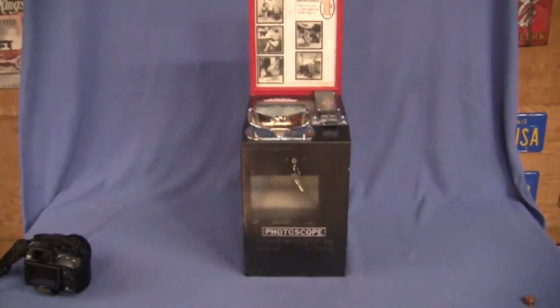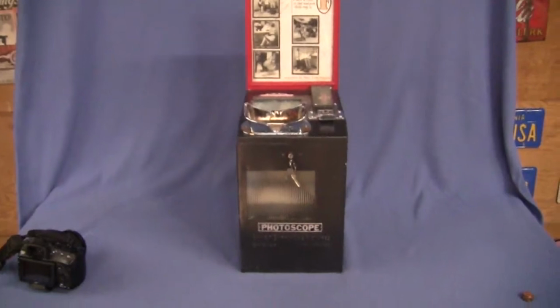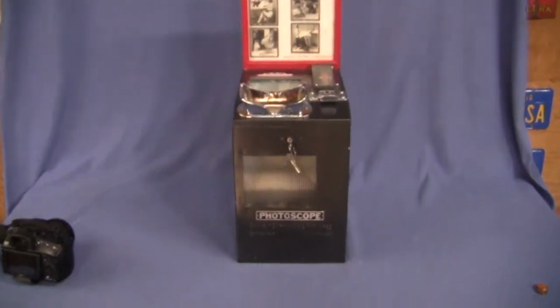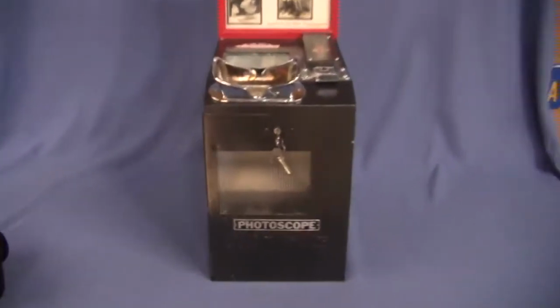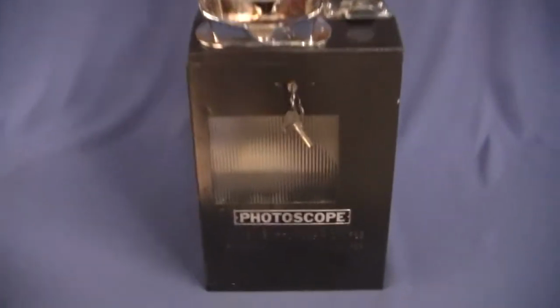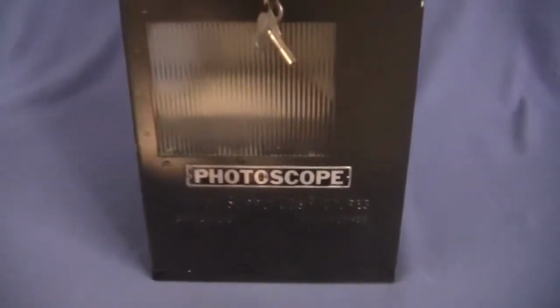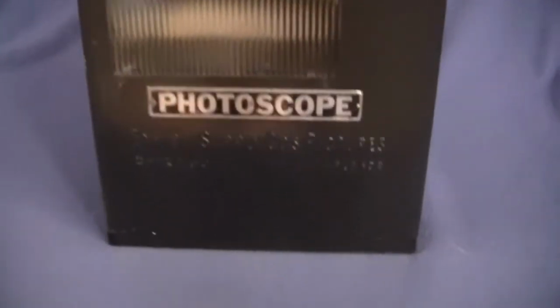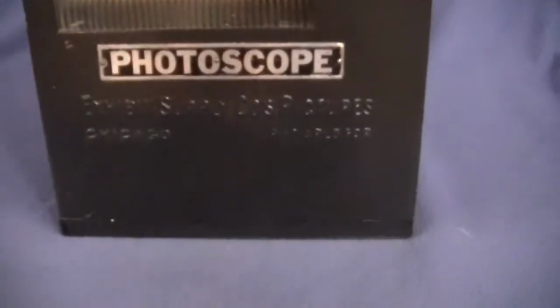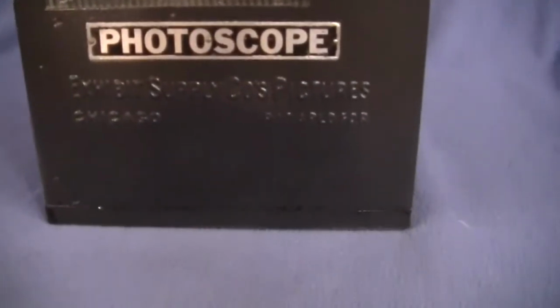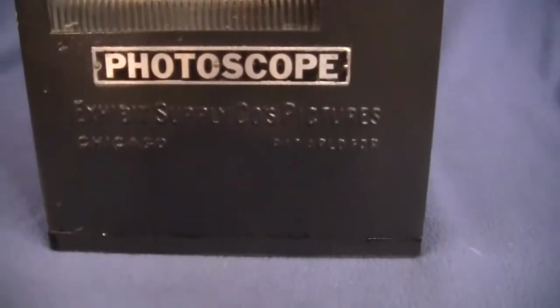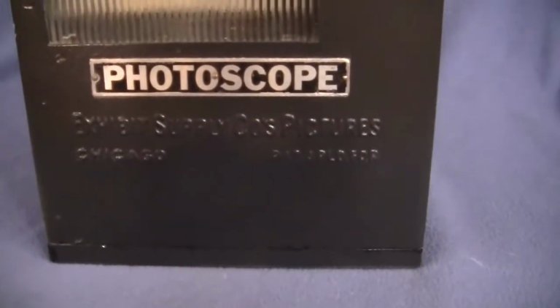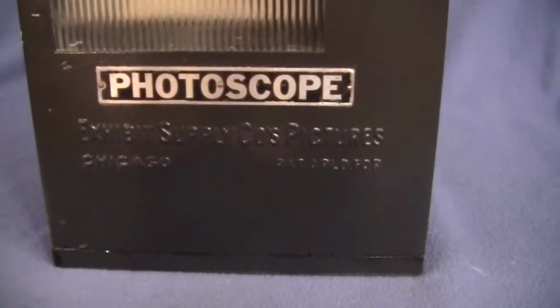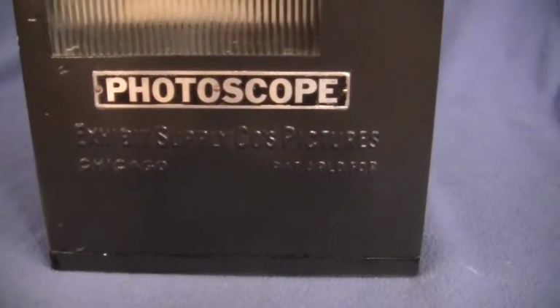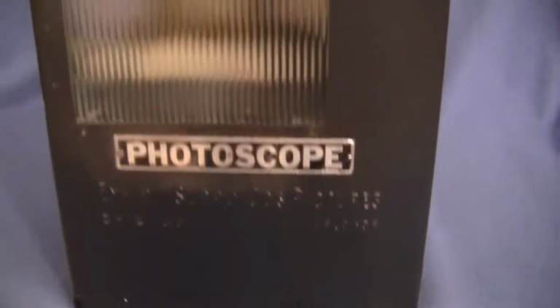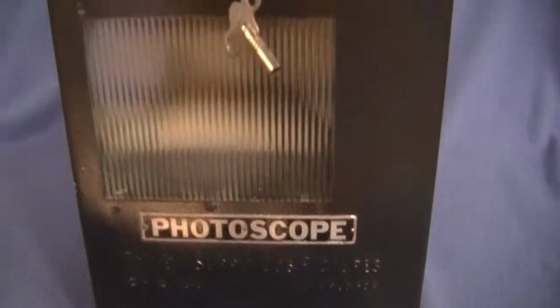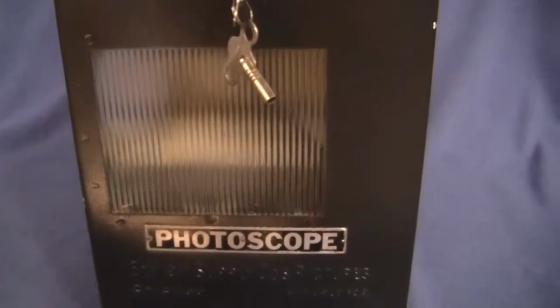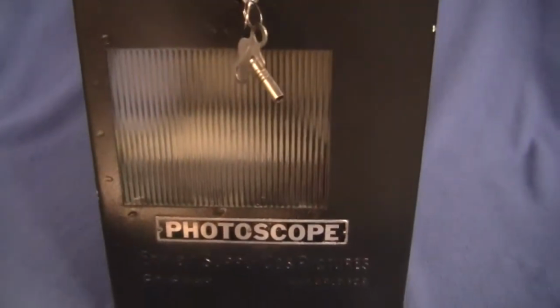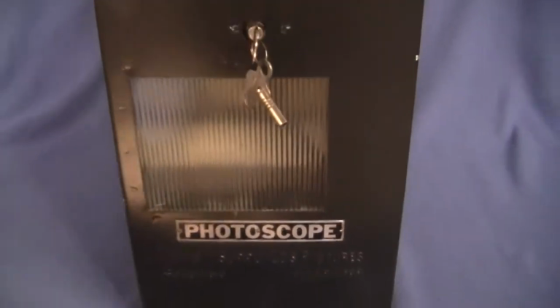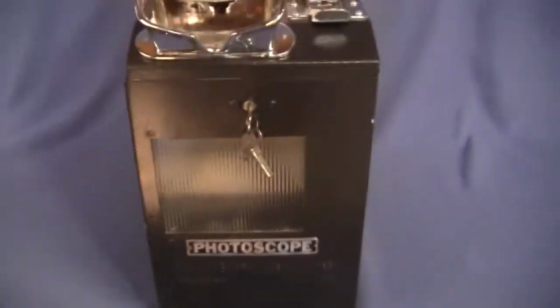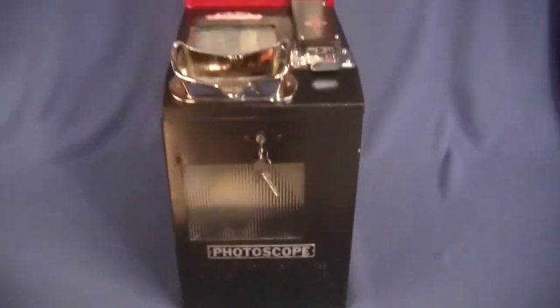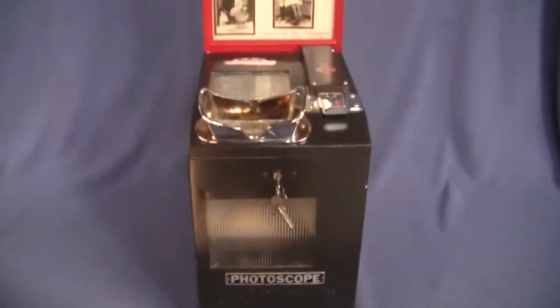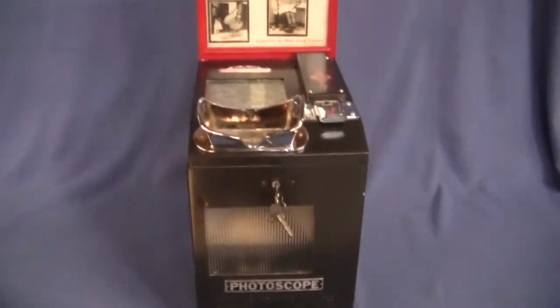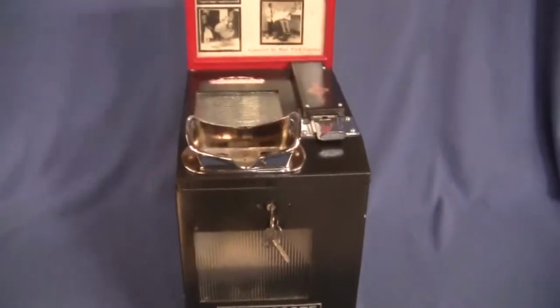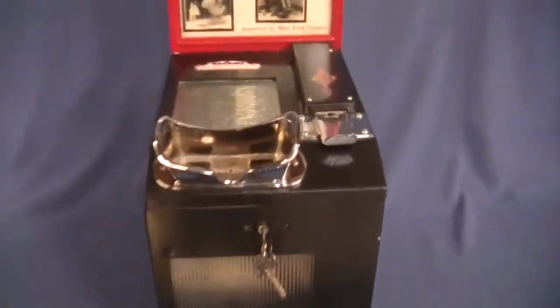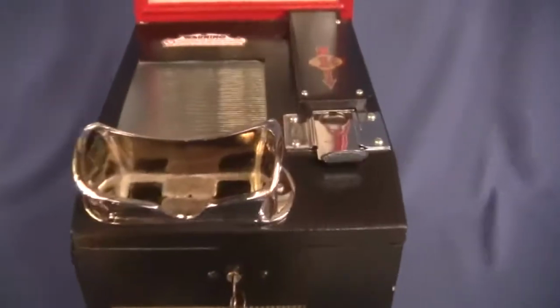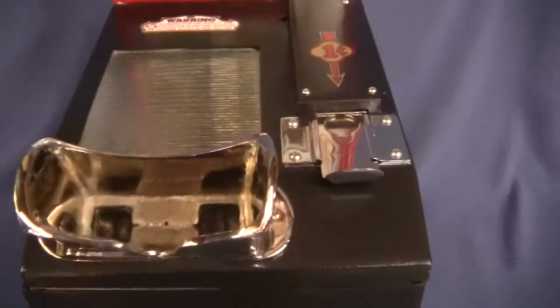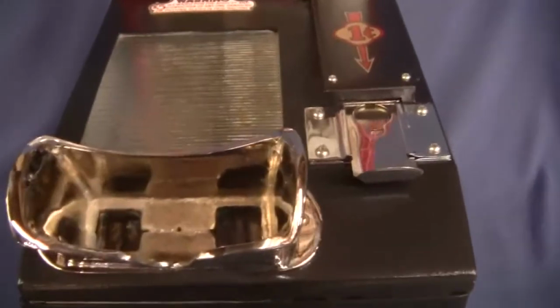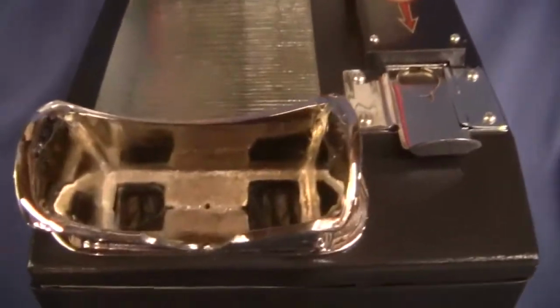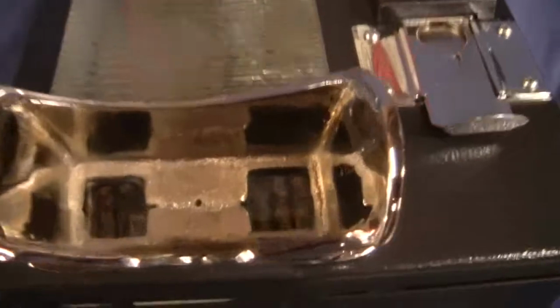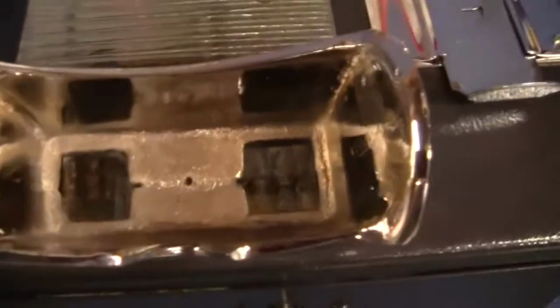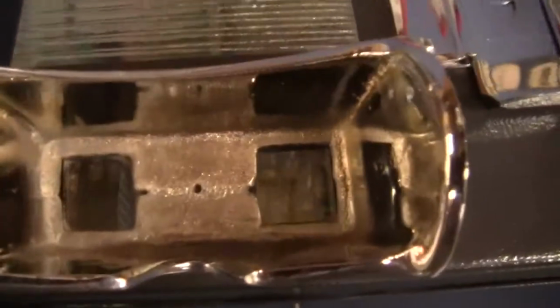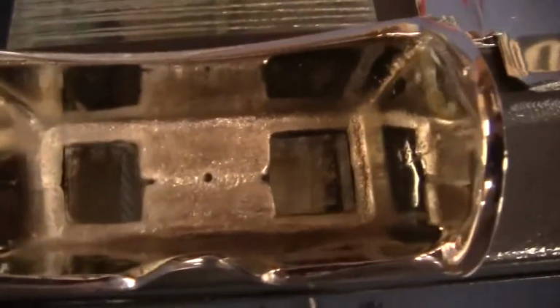Up for auction is an Exhibit Supply Company Photoscope. This machine is beautifully restored and working — works perfectly every time on a penny.